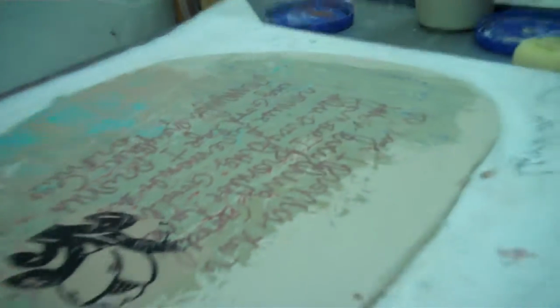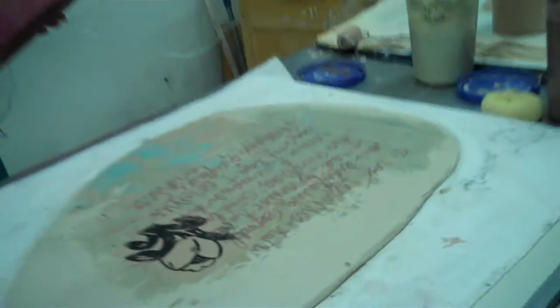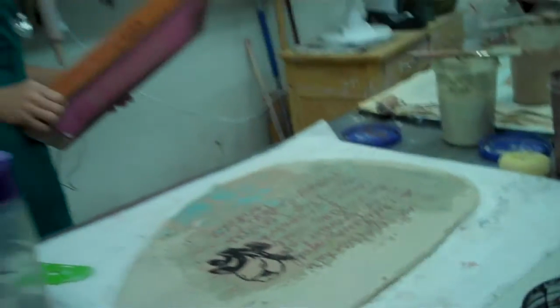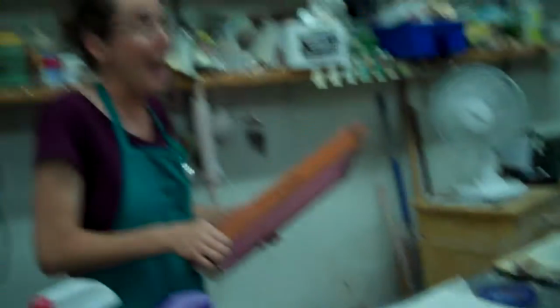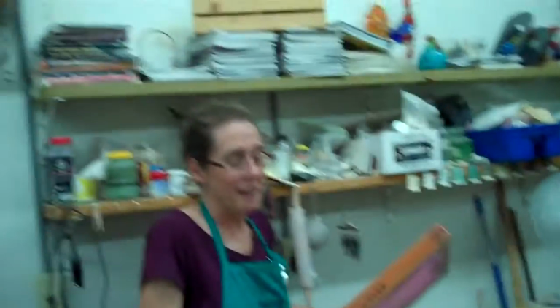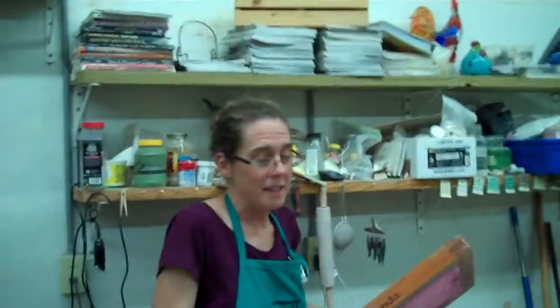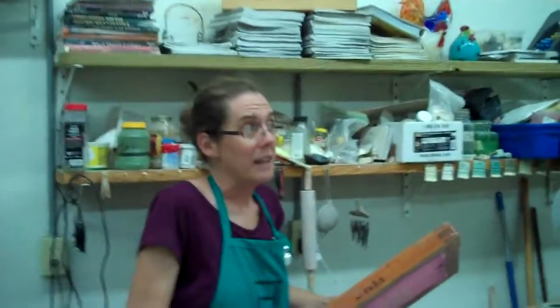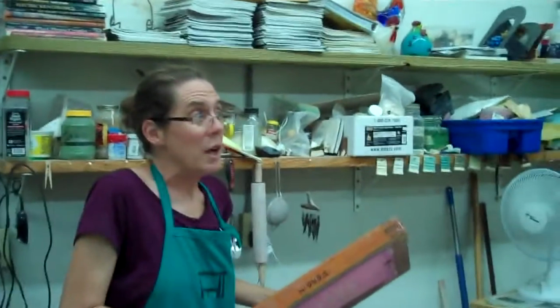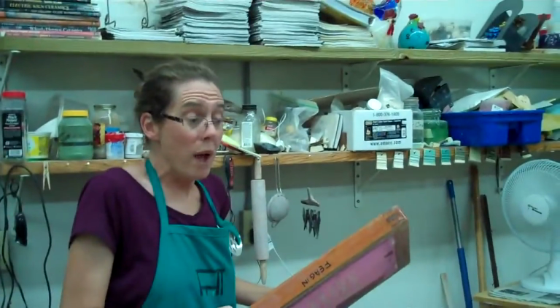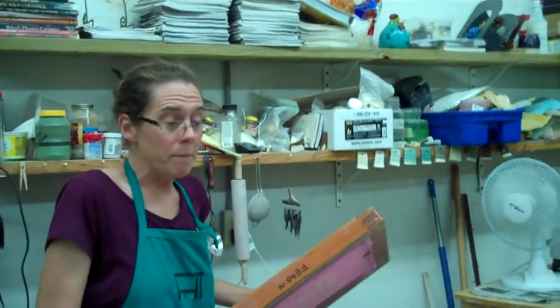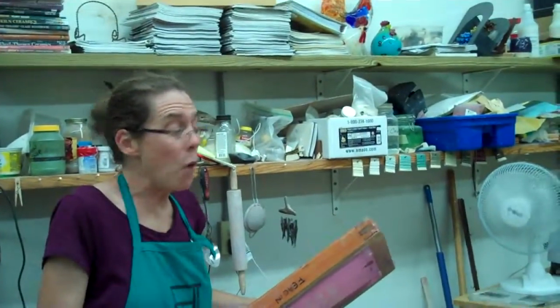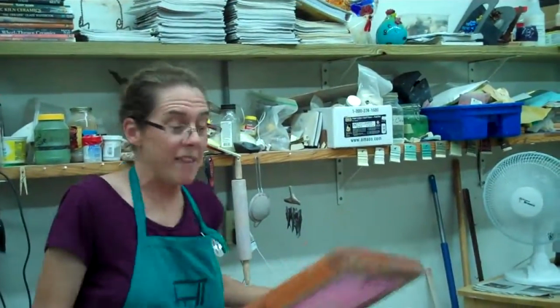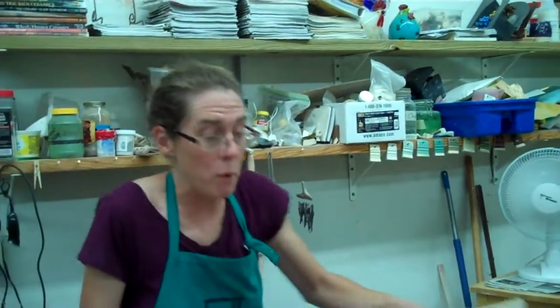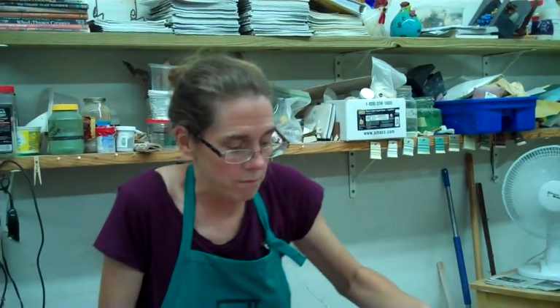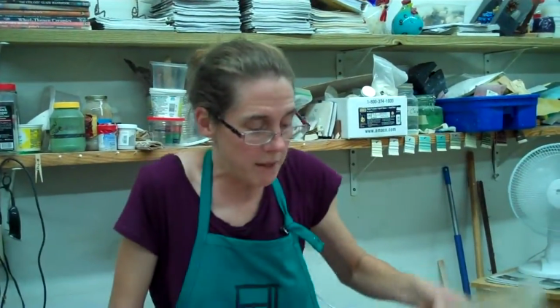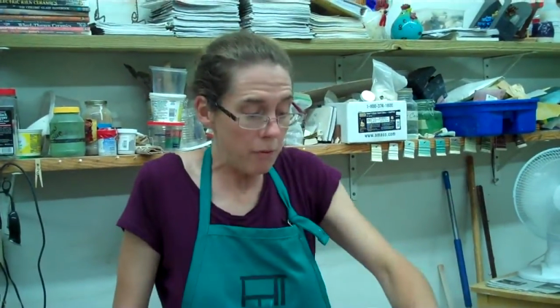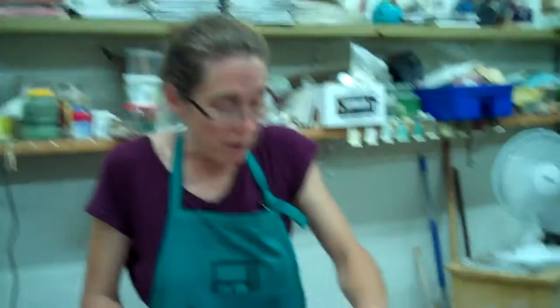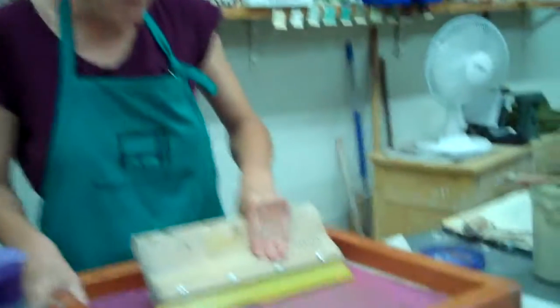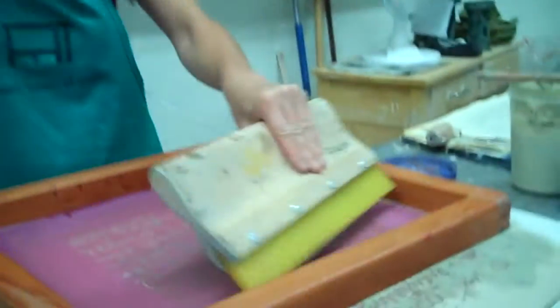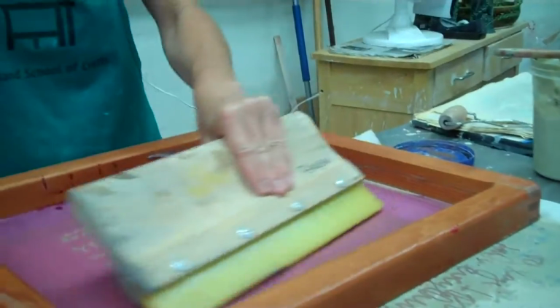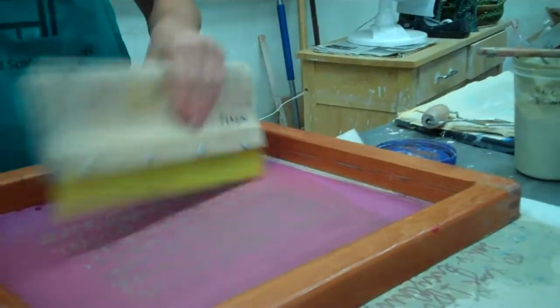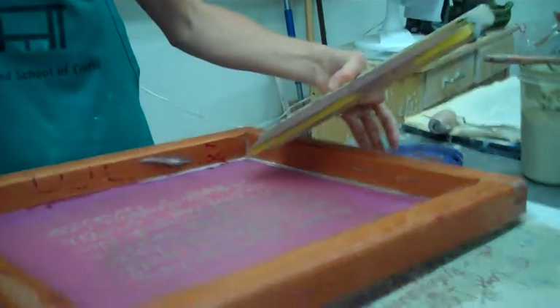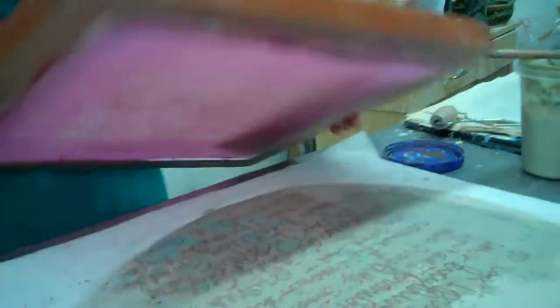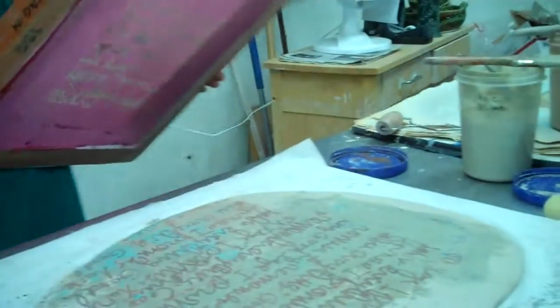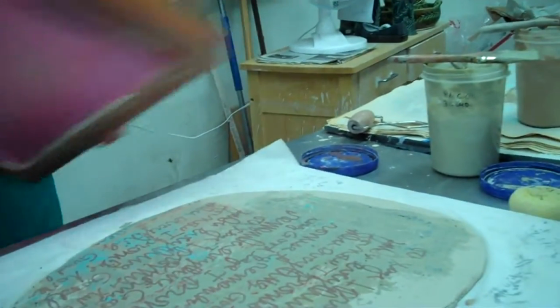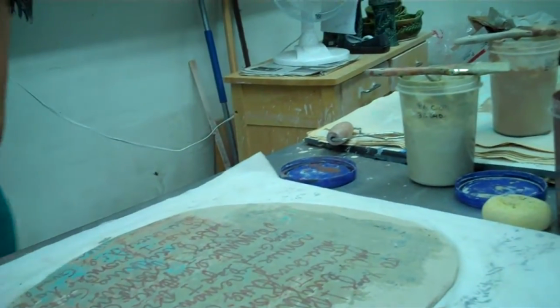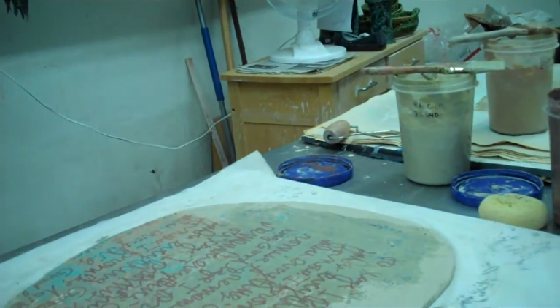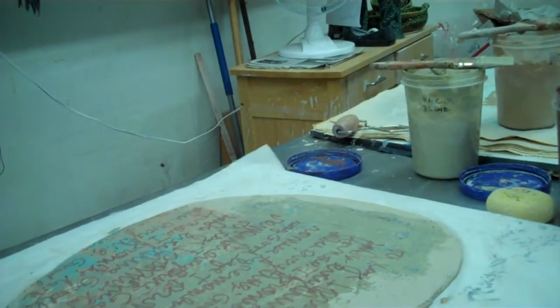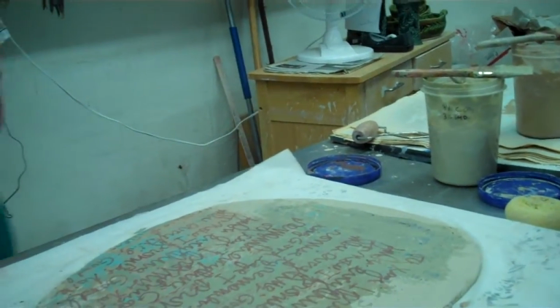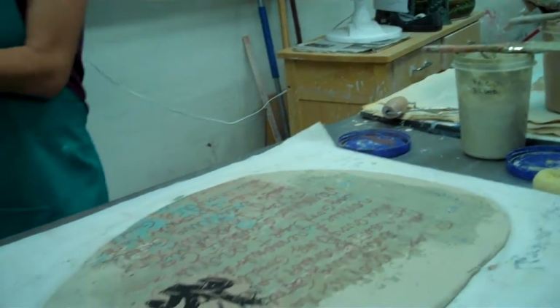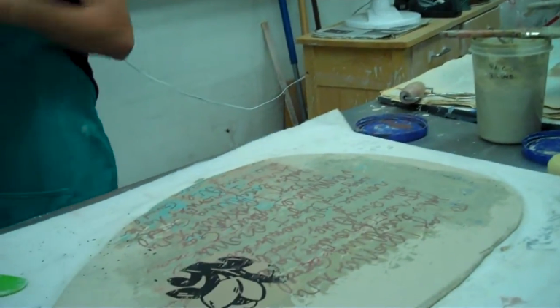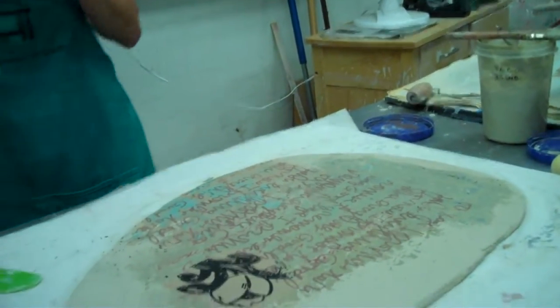So that it doesn't dry out — yeah, exactly. You have to clean it up very very quickly, because otherwise — and then I have an assistant right here. I was rushing off to the sink.